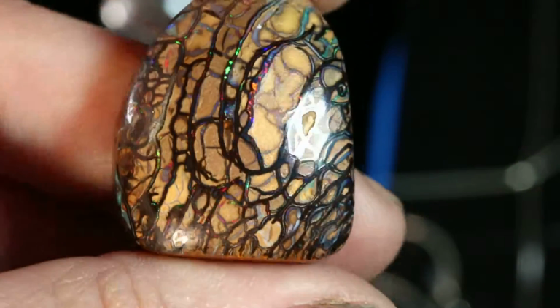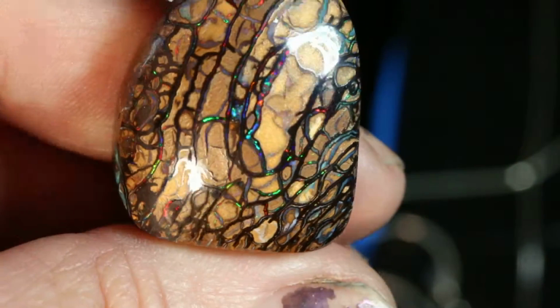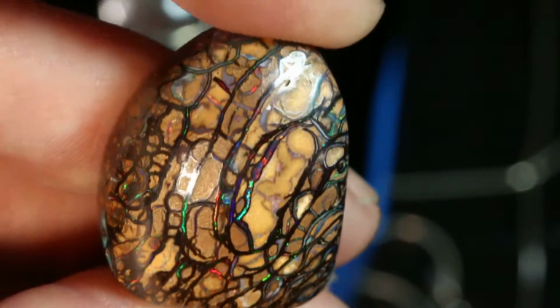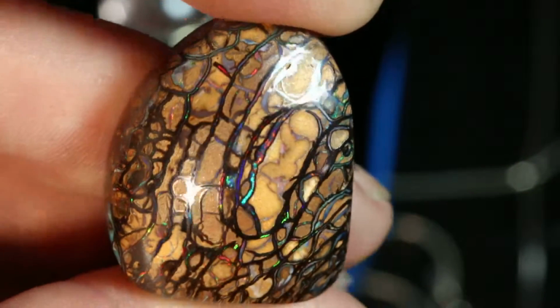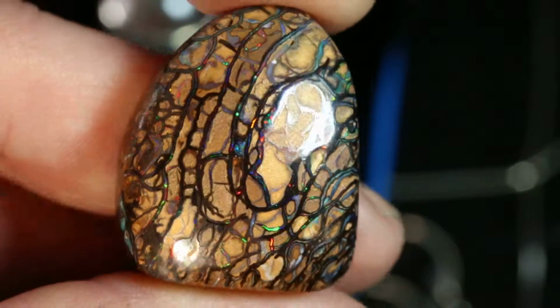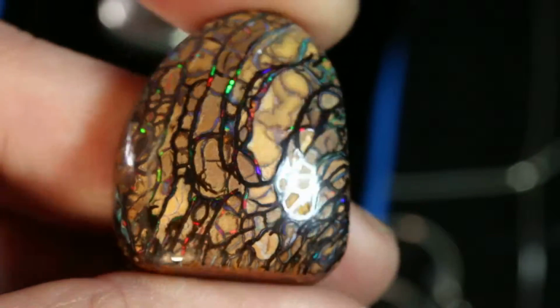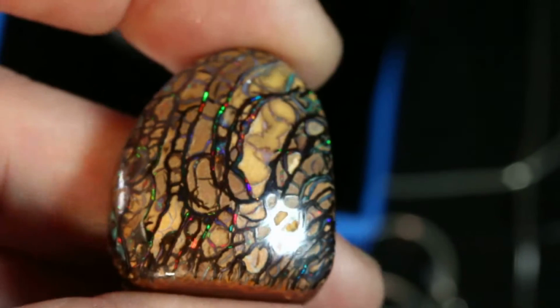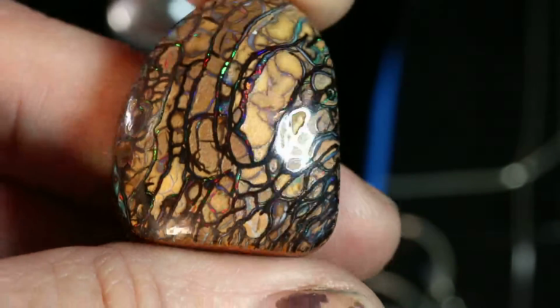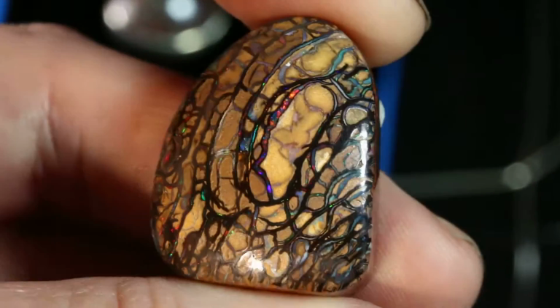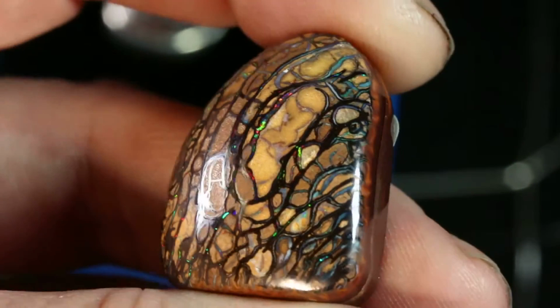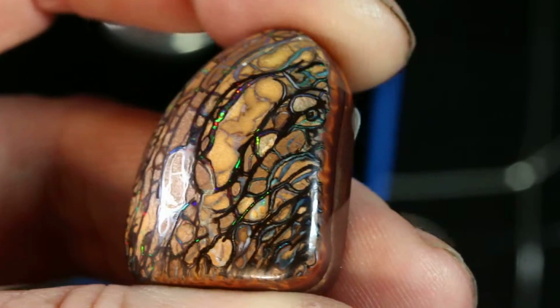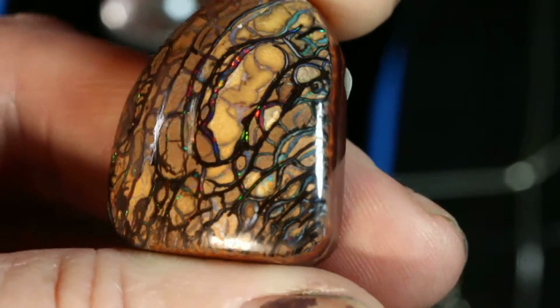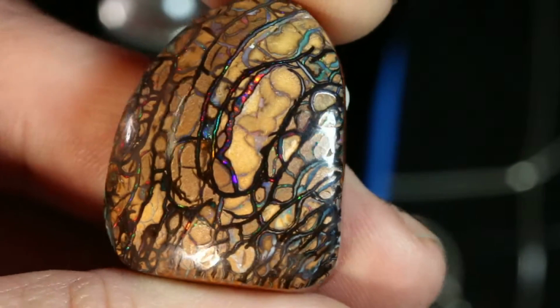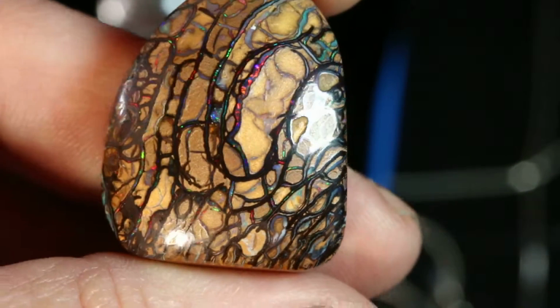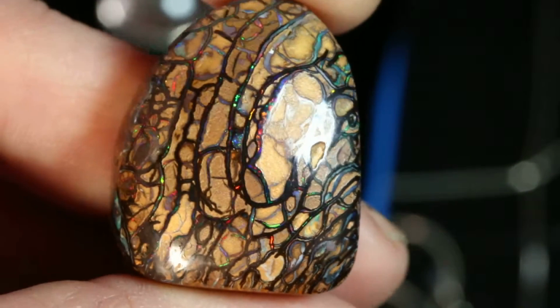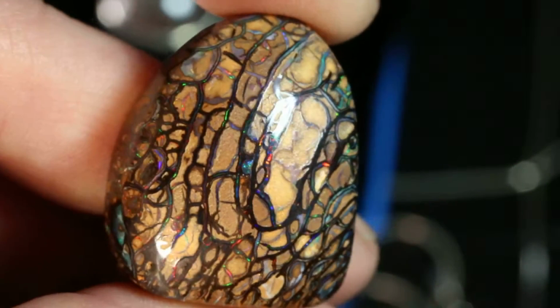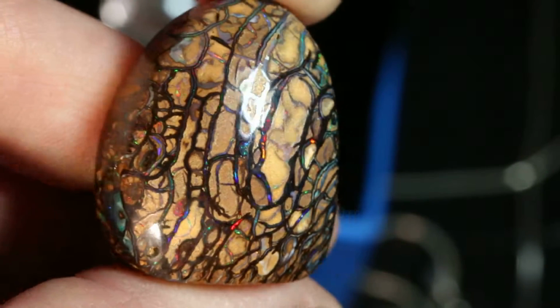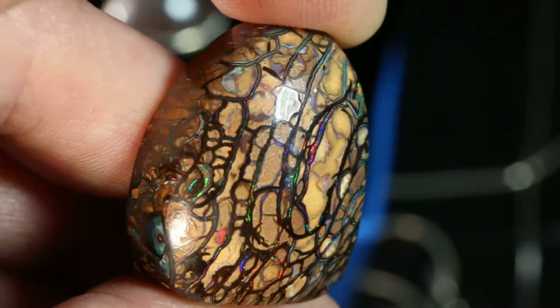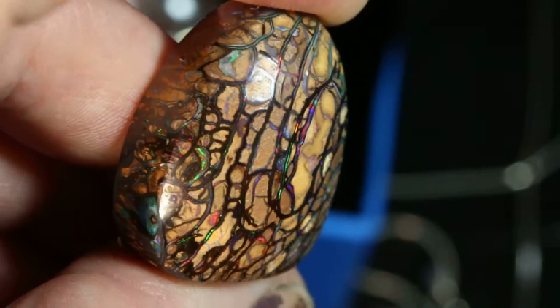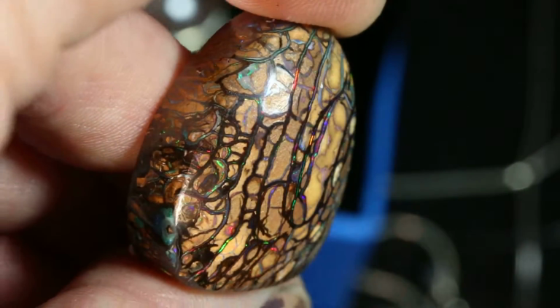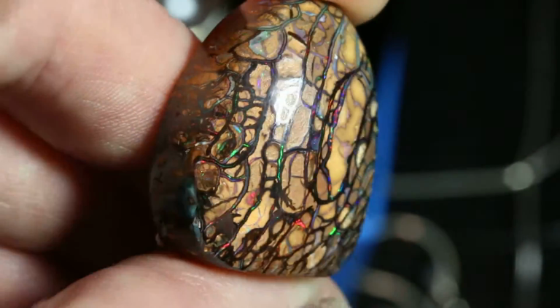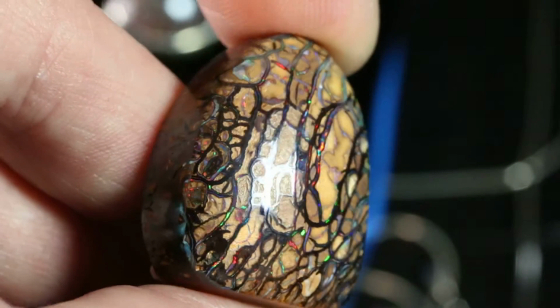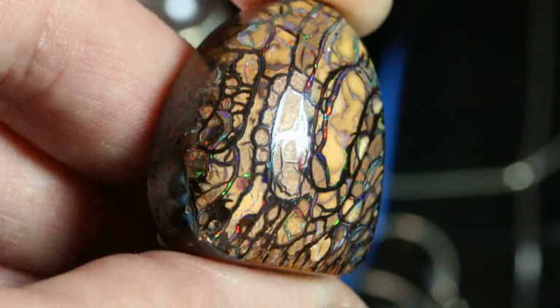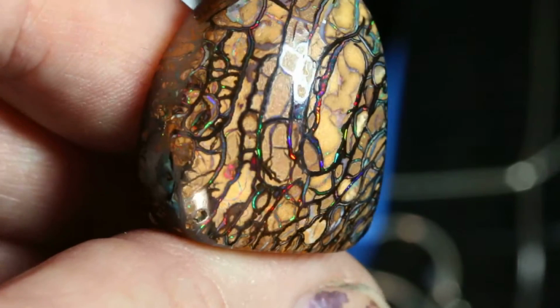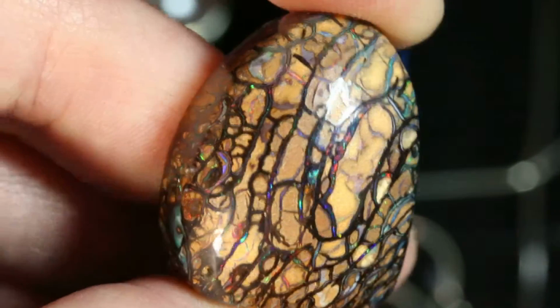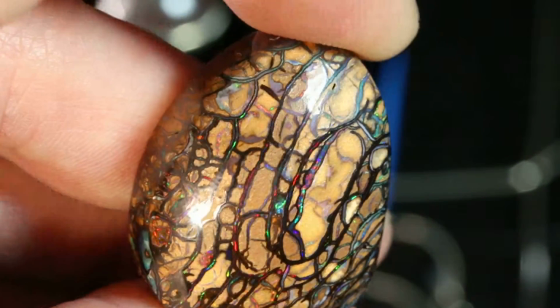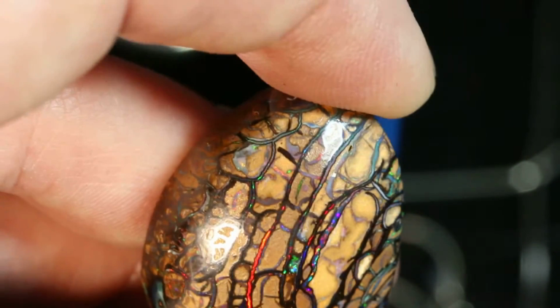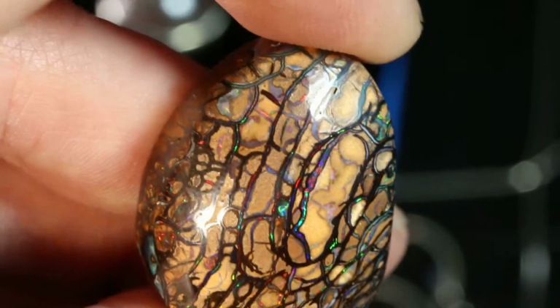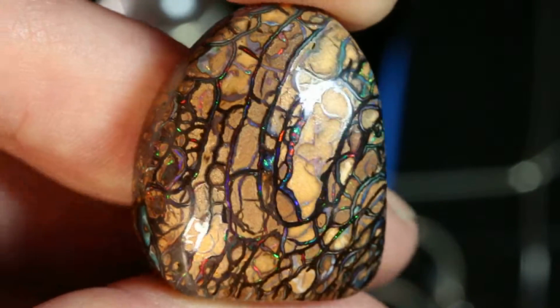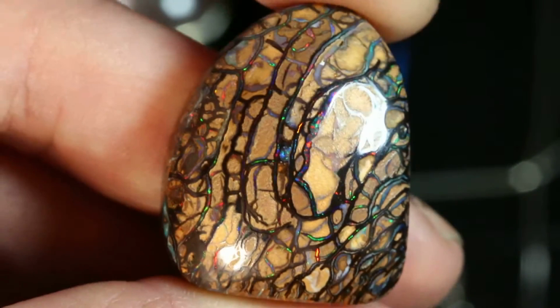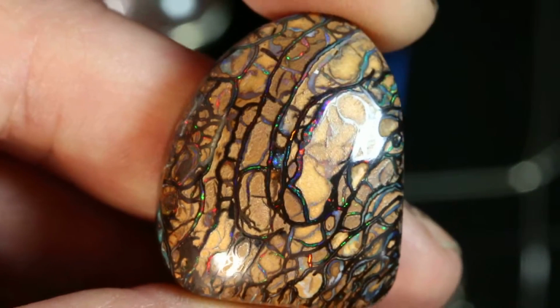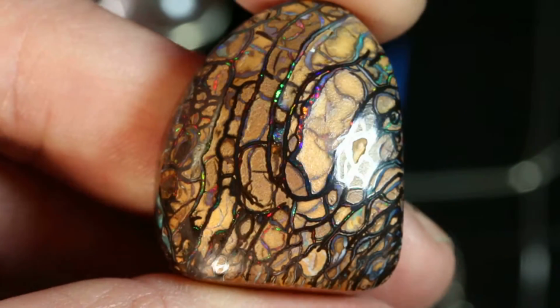This is the most beautiful piece I've ever seen, with this nice light-colored boulder behind it that really stands out — all those veins that are filled with opal. Just beautiful.